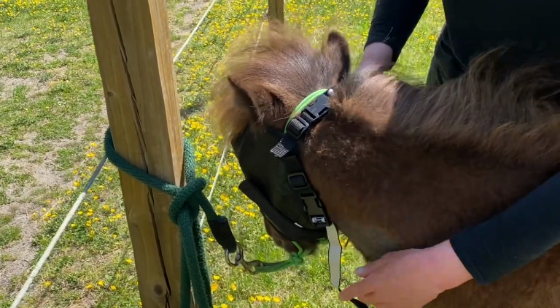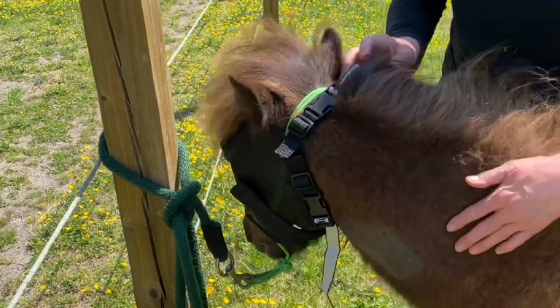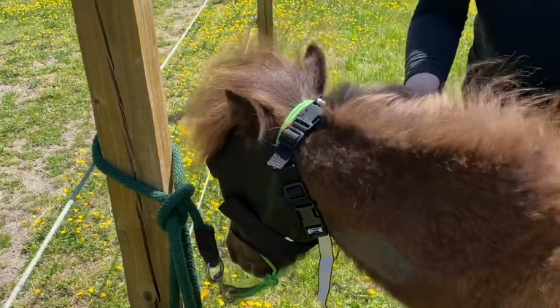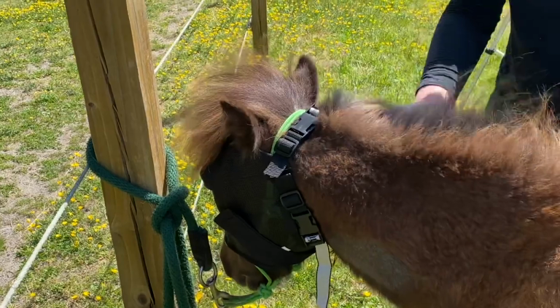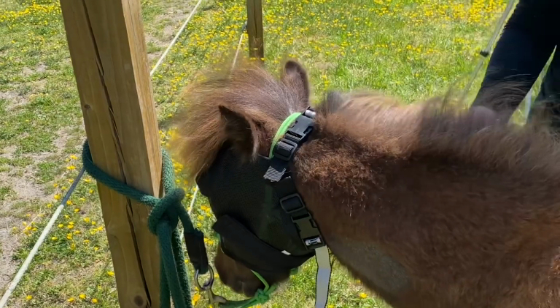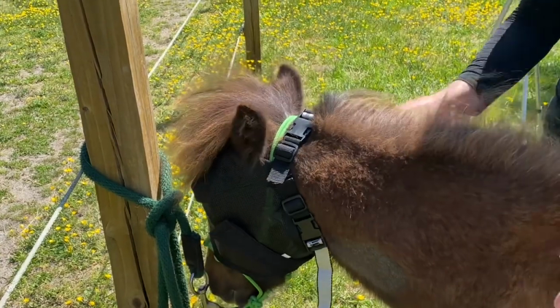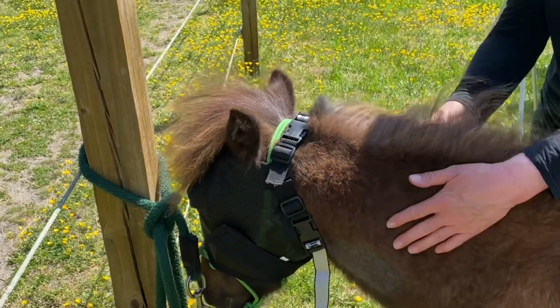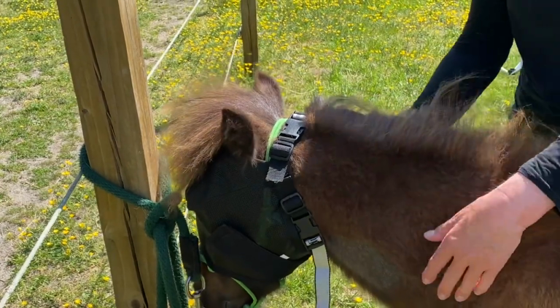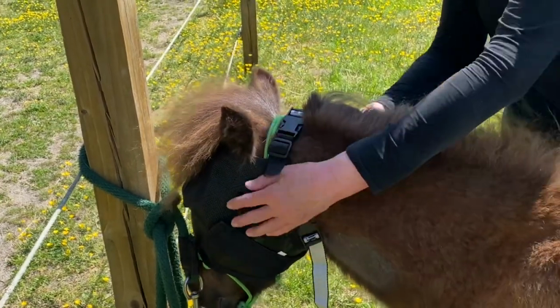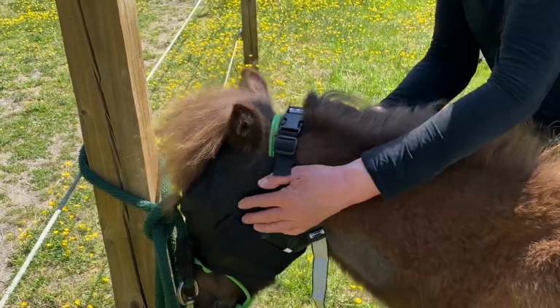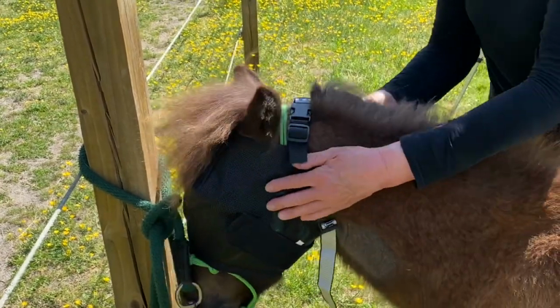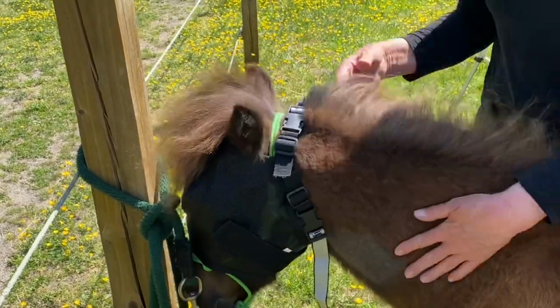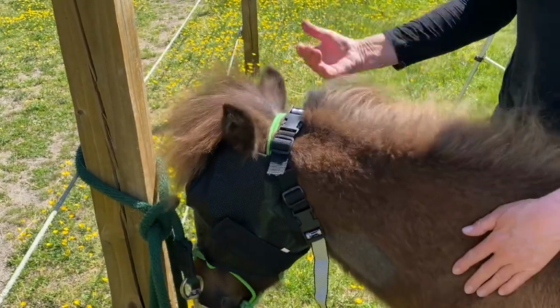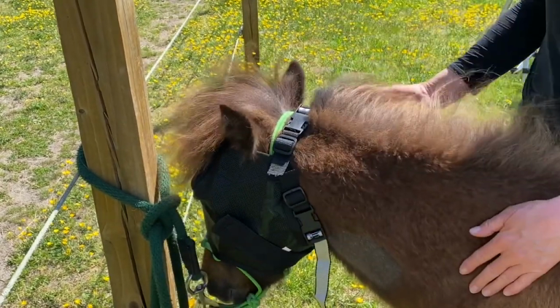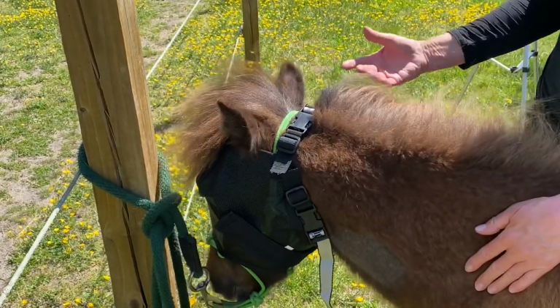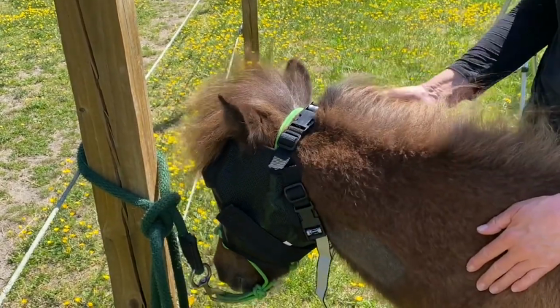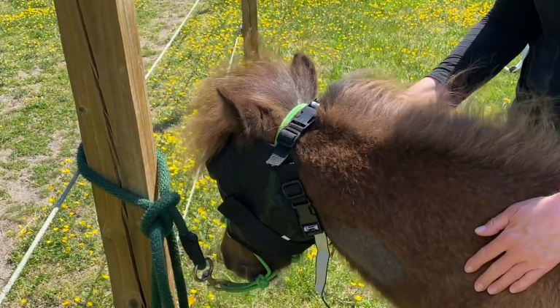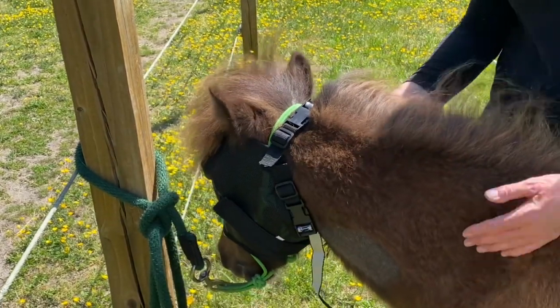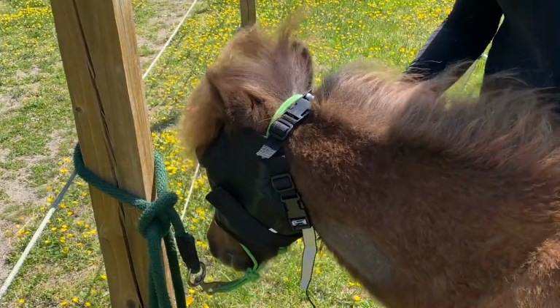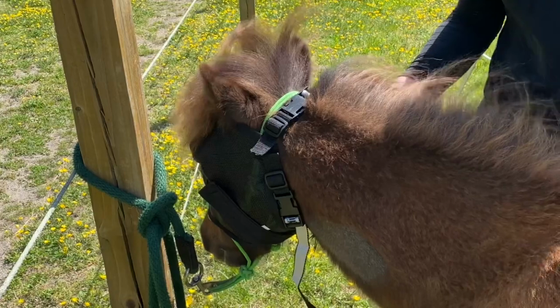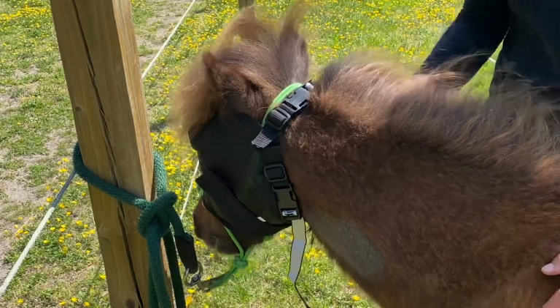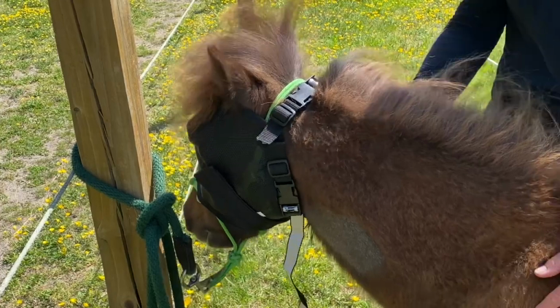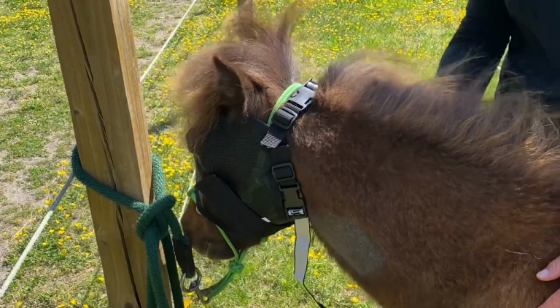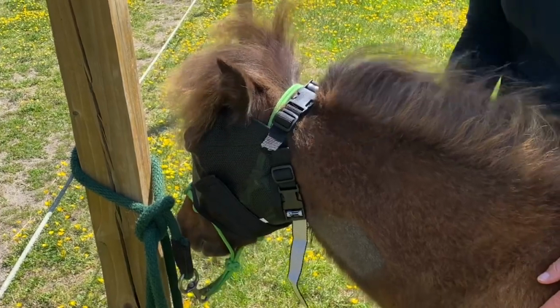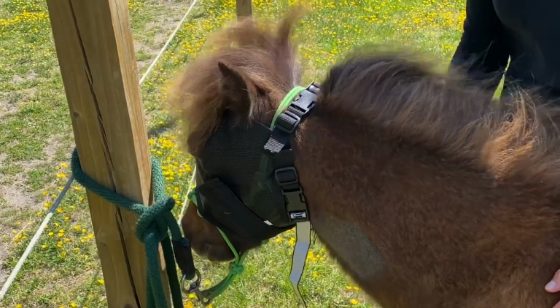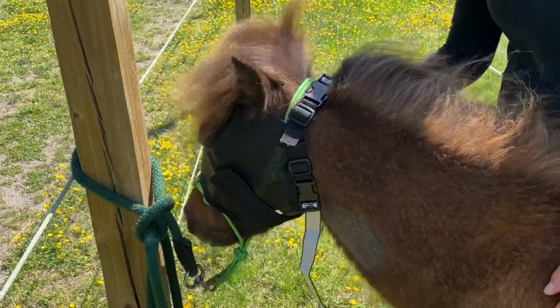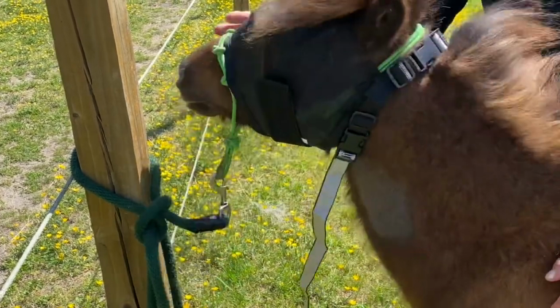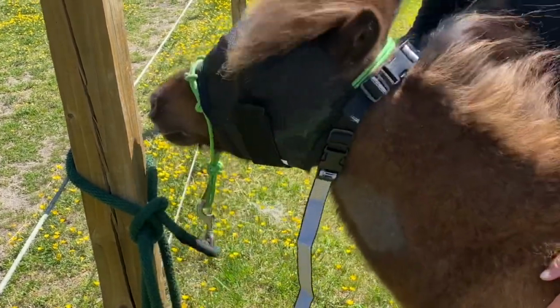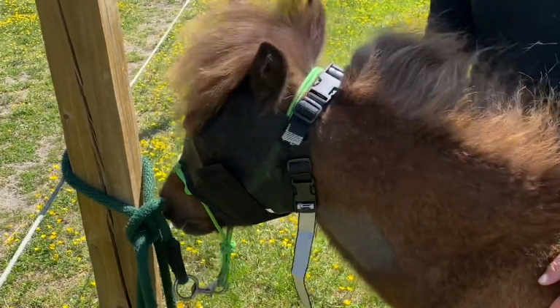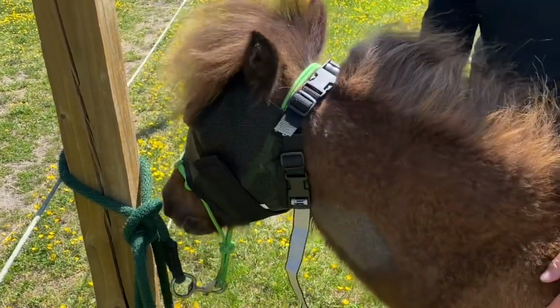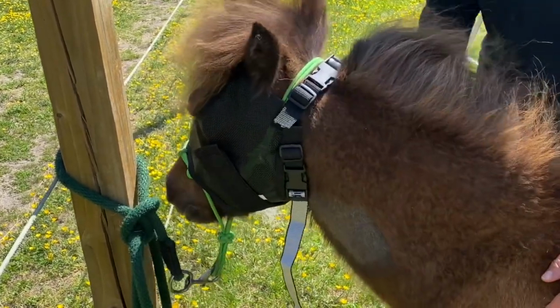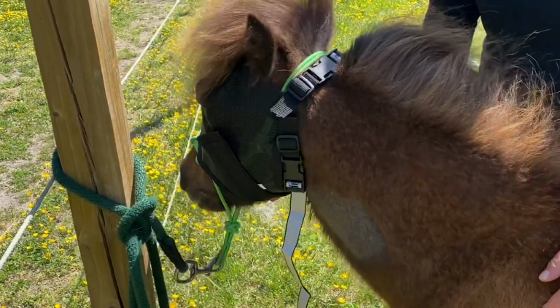I have two of them for him so I can clean one while he's wearing the other. You just hose it off with some cold water. This will protect his eyes from UV rays and also from flies.